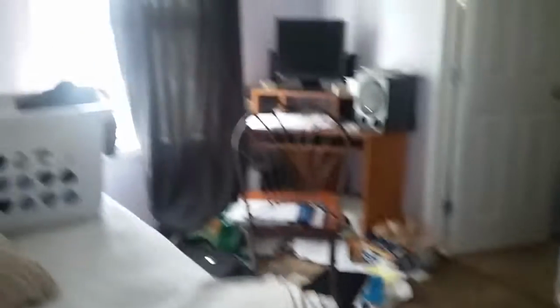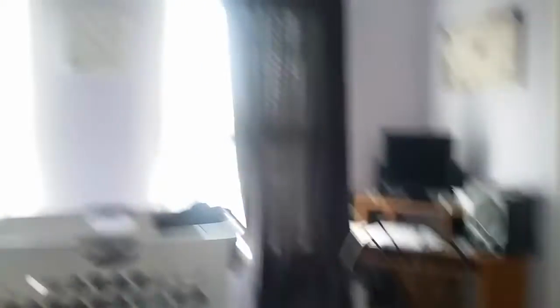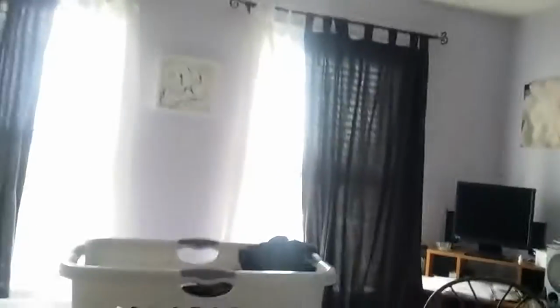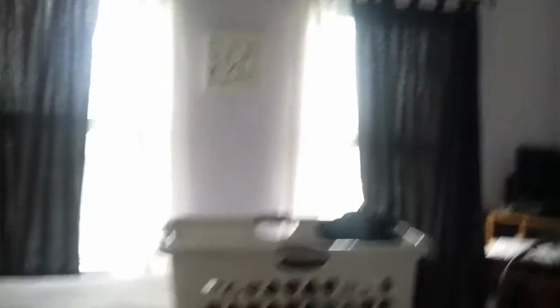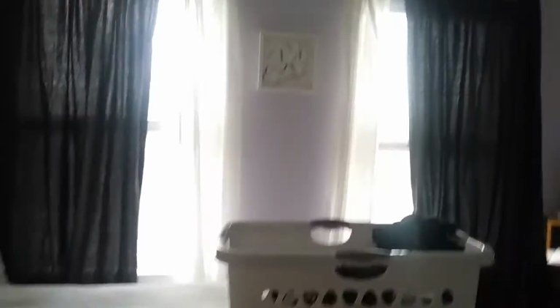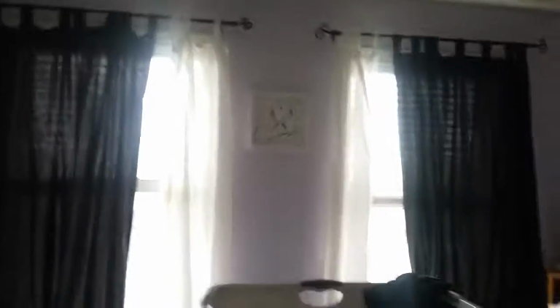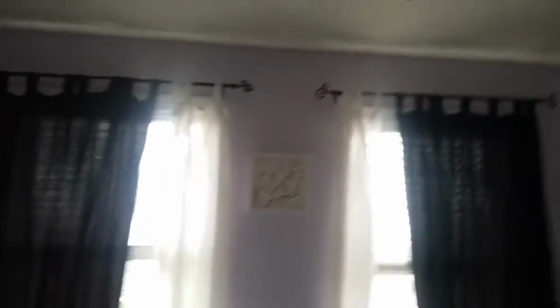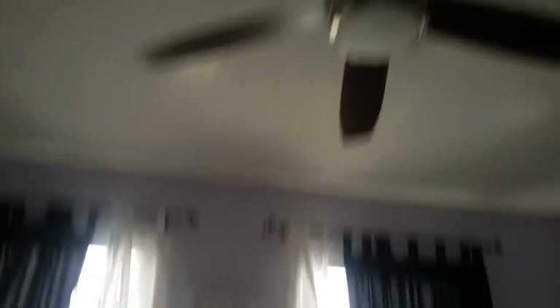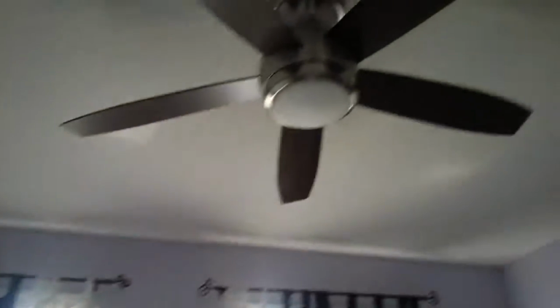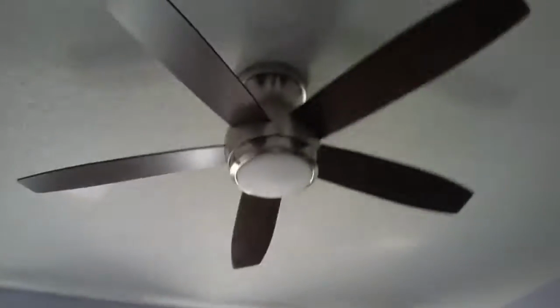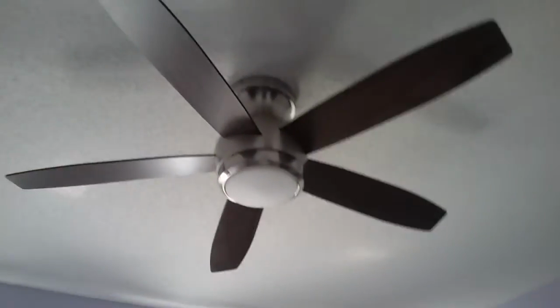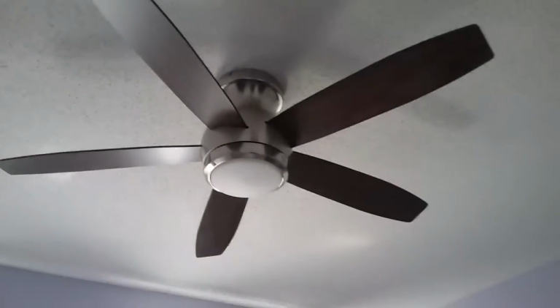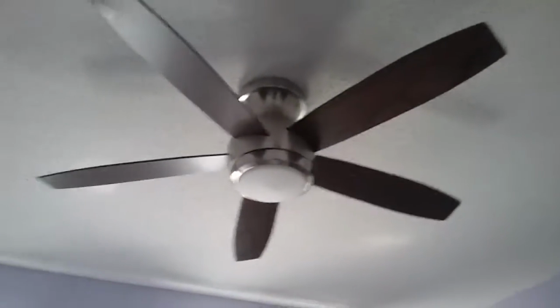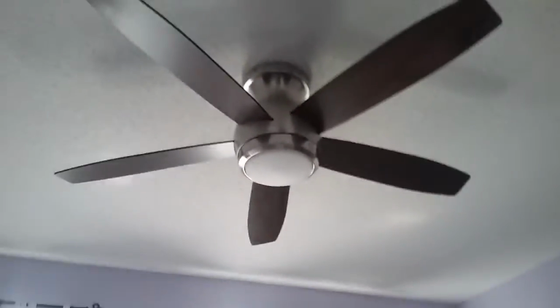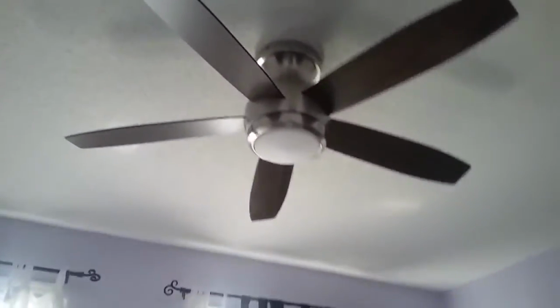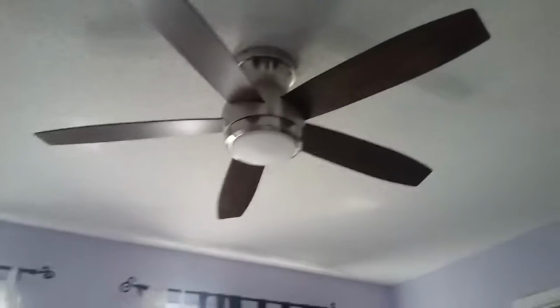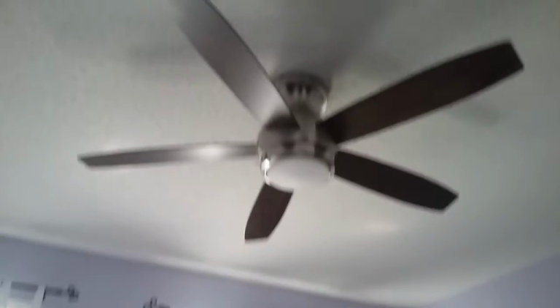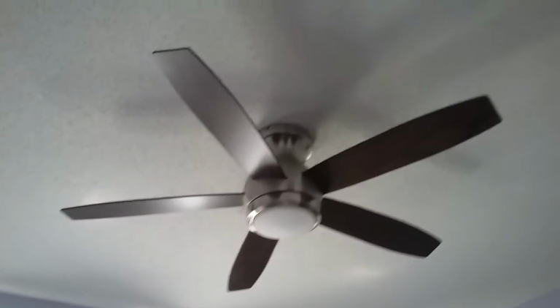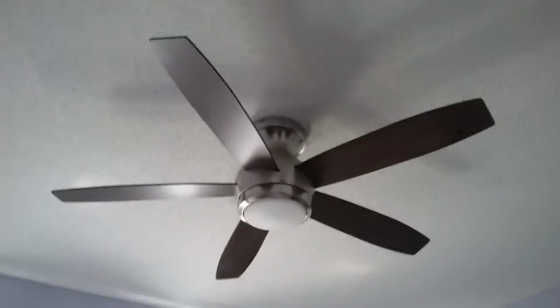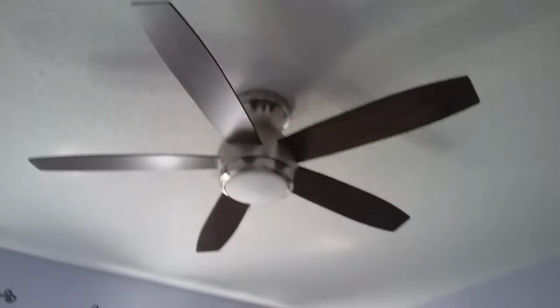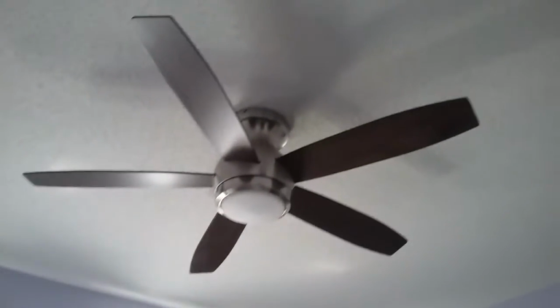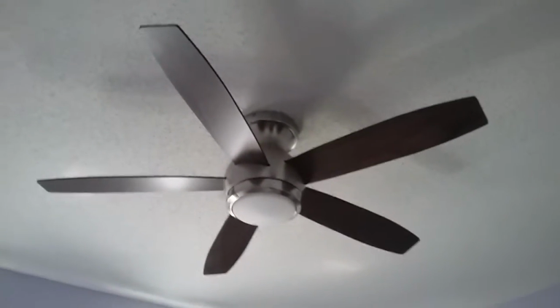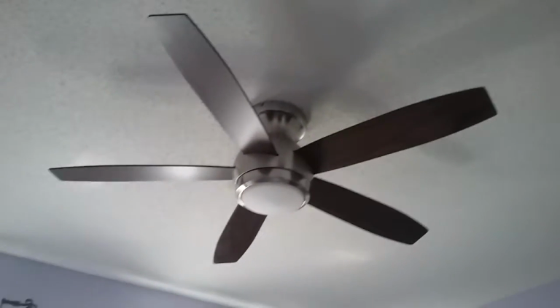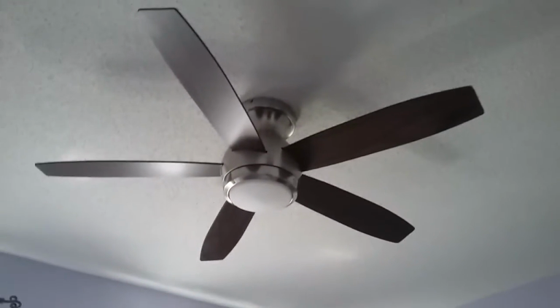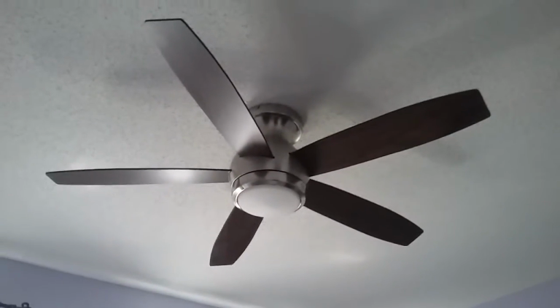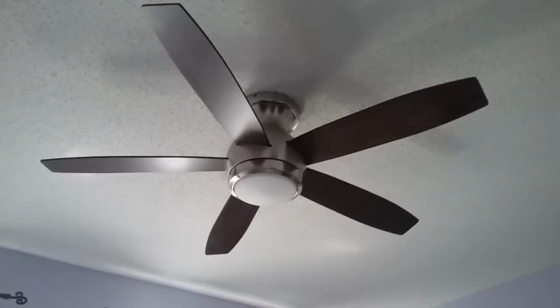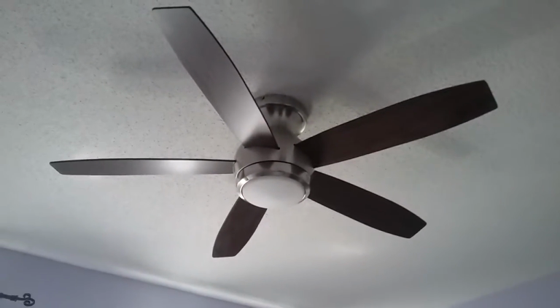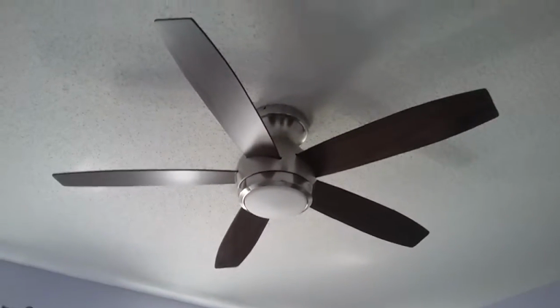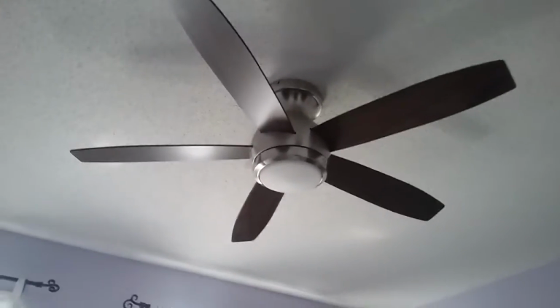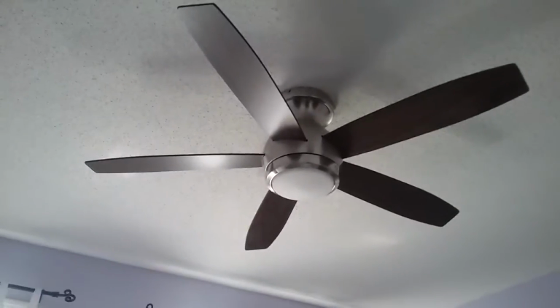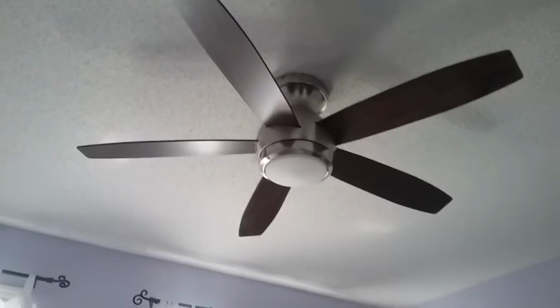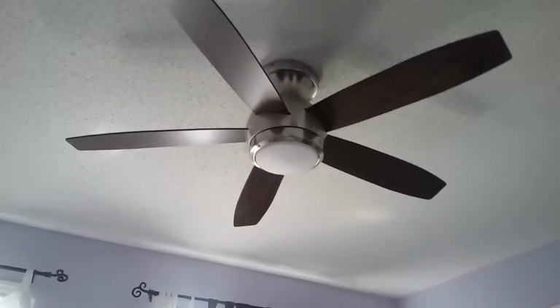What is up guys, Gaming Adjectives here, and in this video today I'm going to be showing you my mom's new ceiling fan in my mom's room.